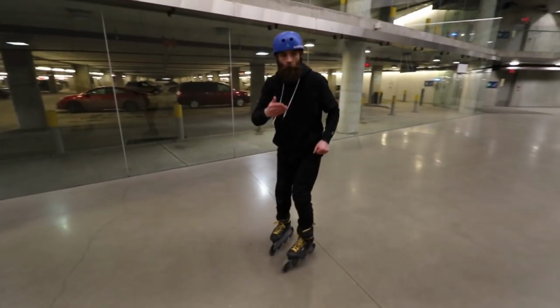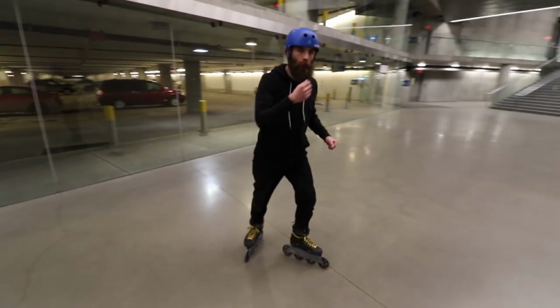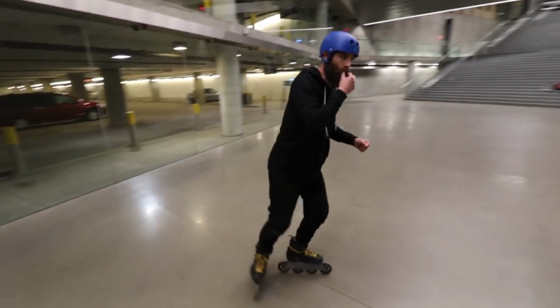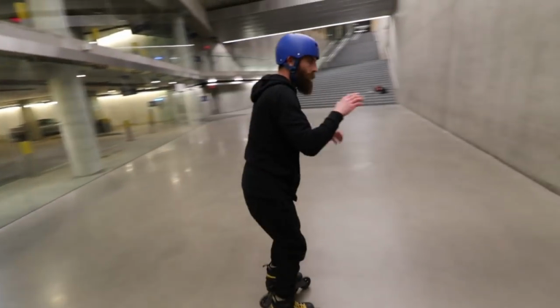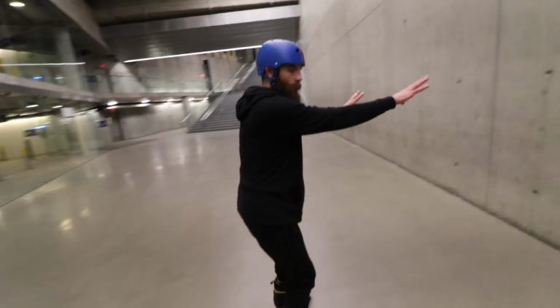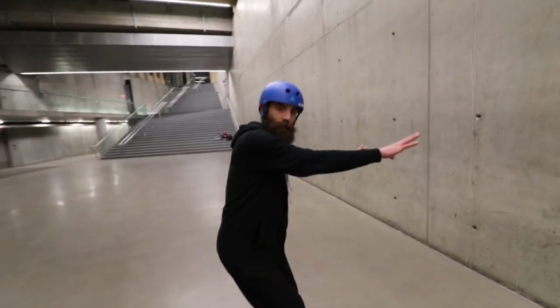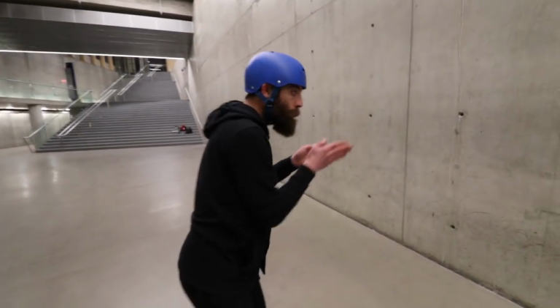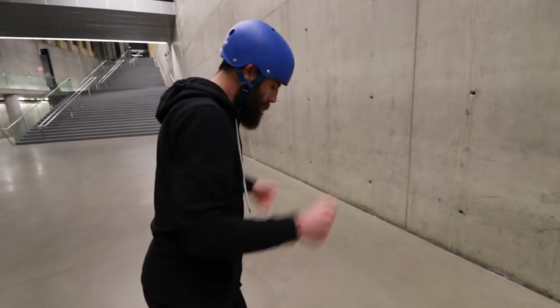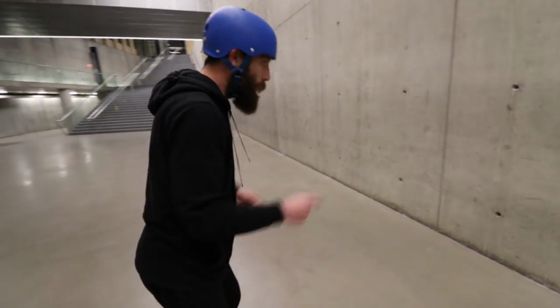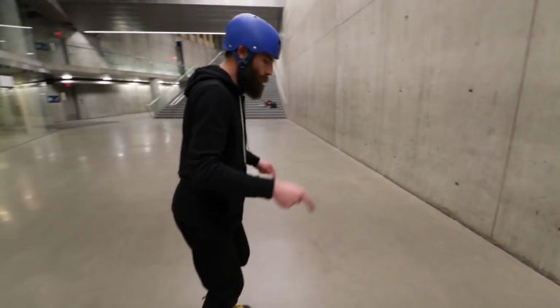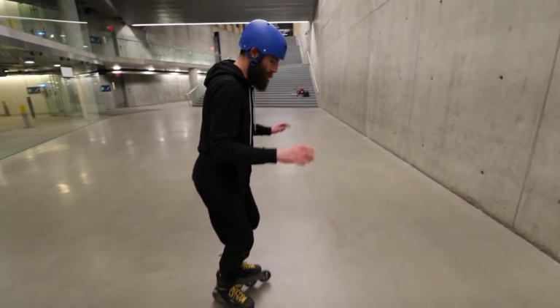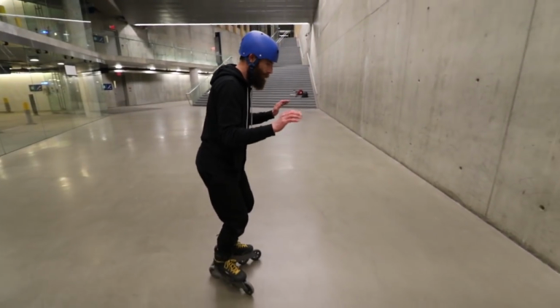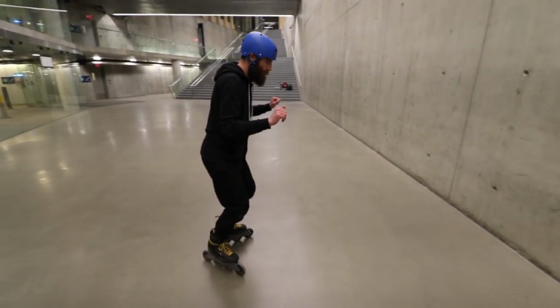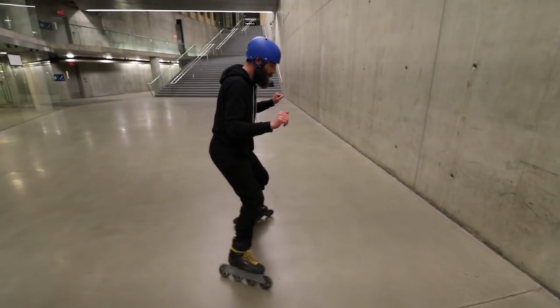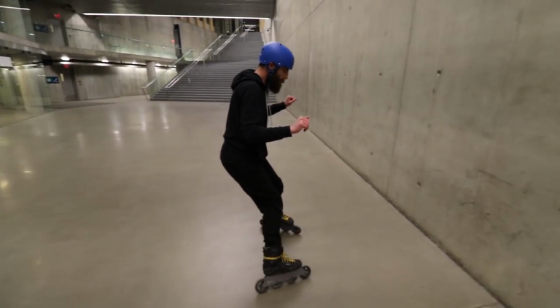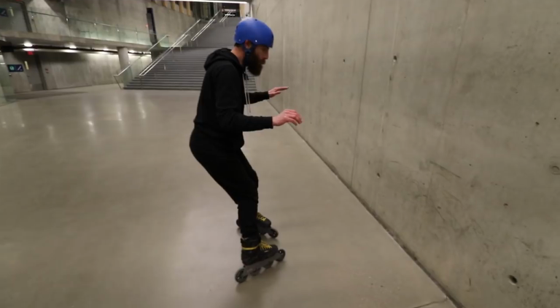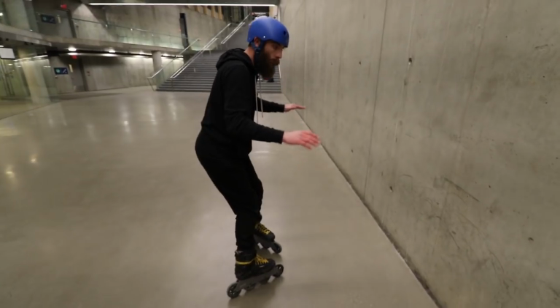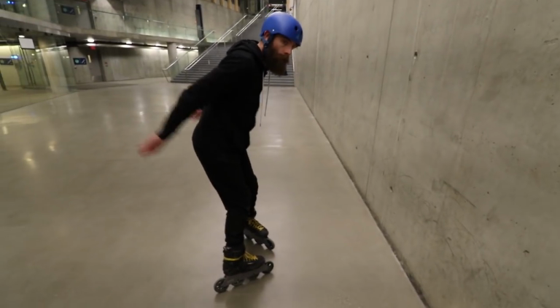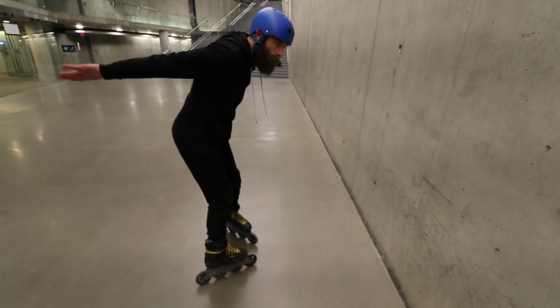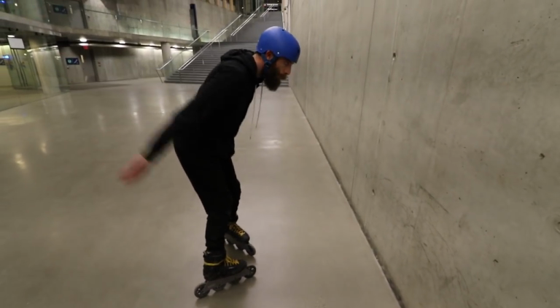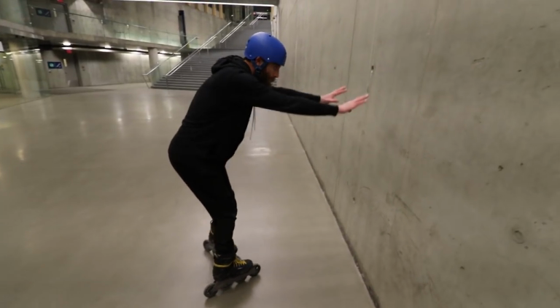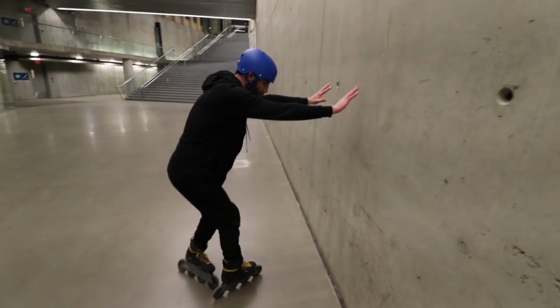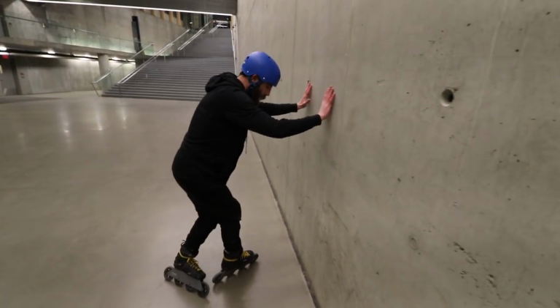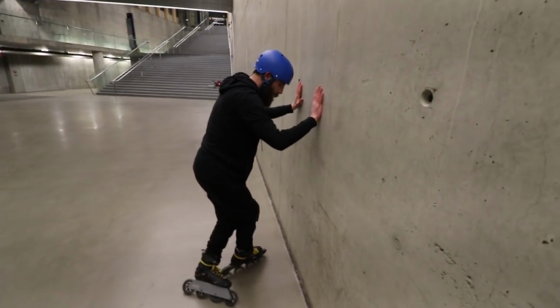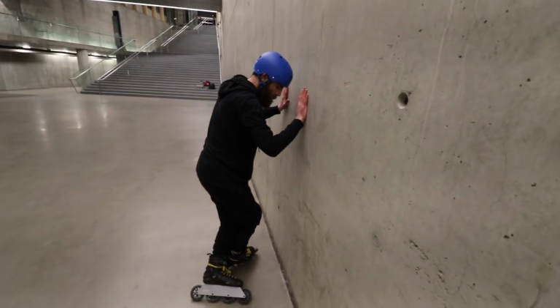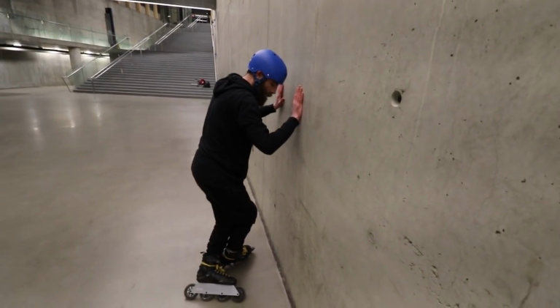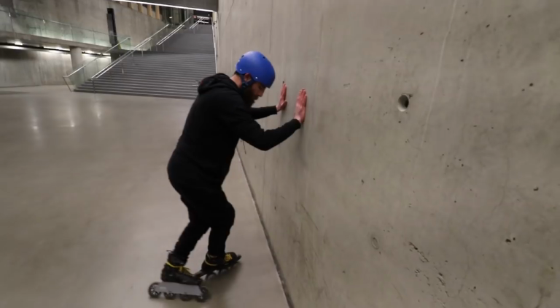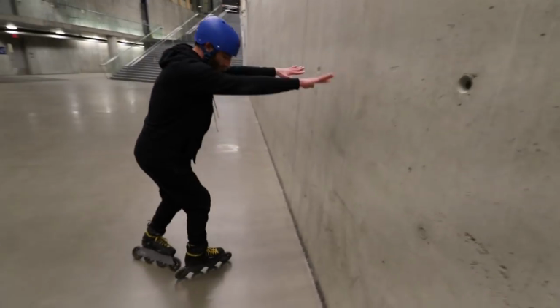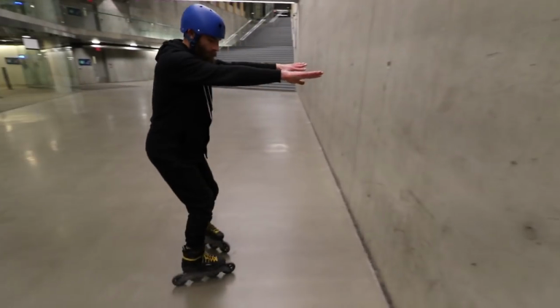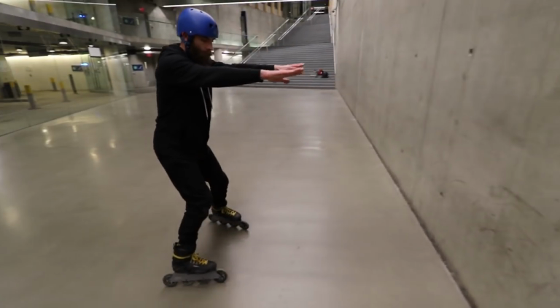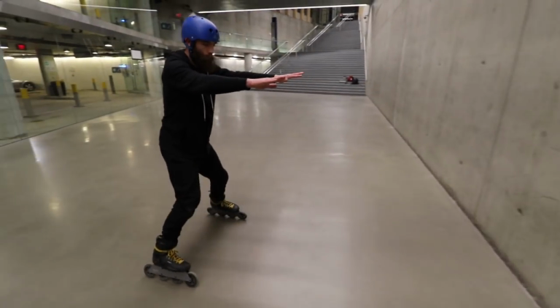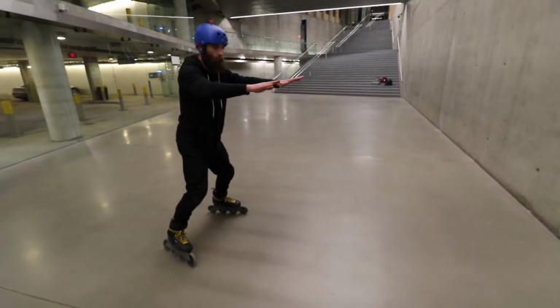Another exercise you can do is practicing that same move going right towards the wall. So lemon, and when I'm getting ready to cross, I'm gonna throw my hands into the wall, making that cross happen, so that I can push myself off.